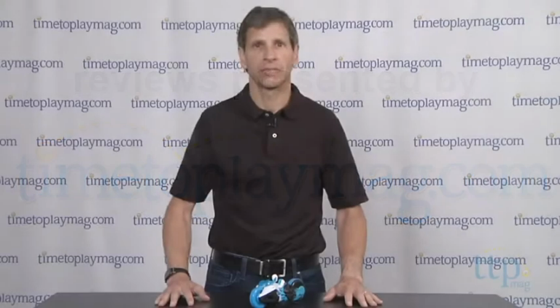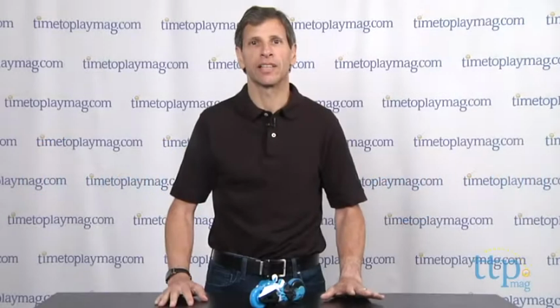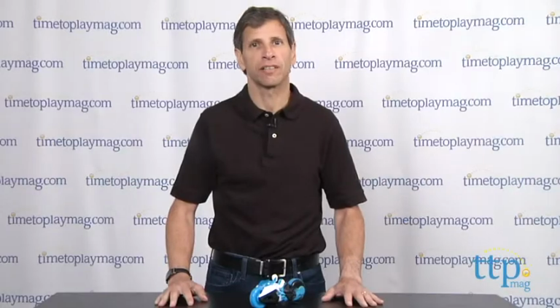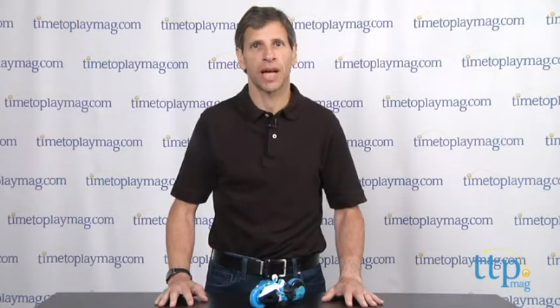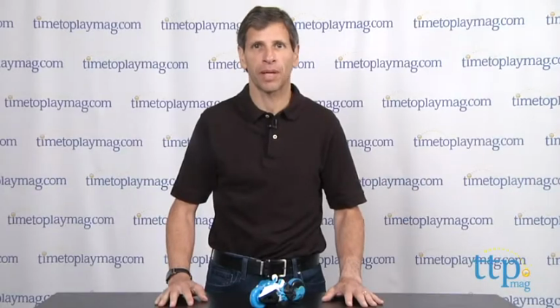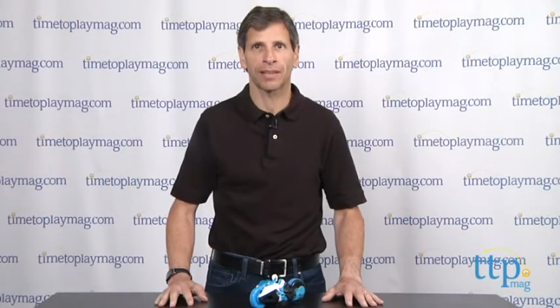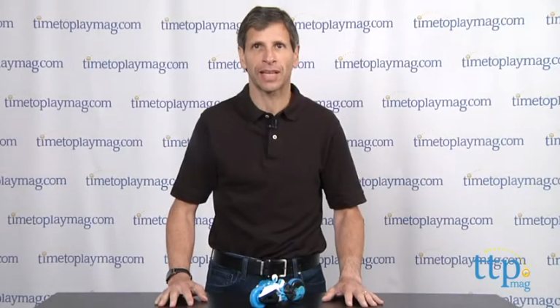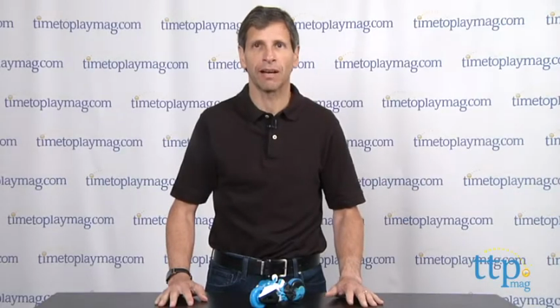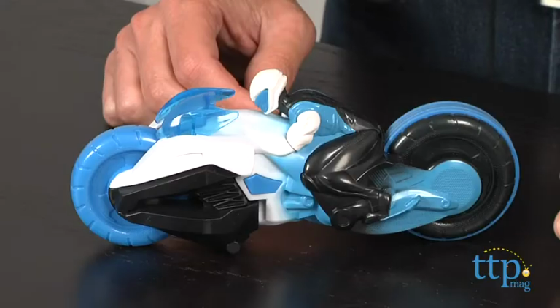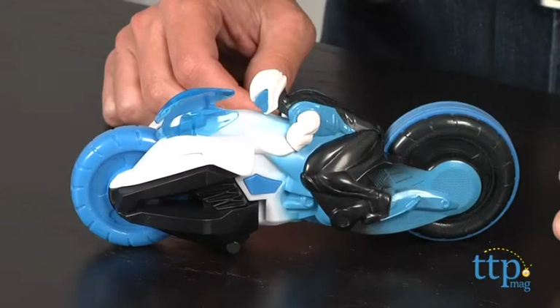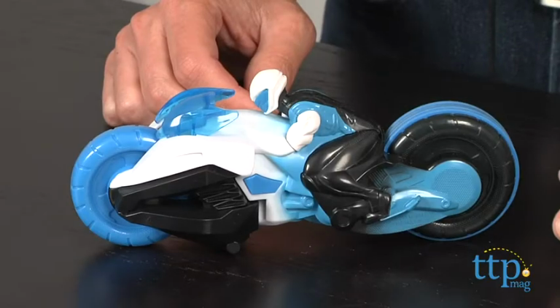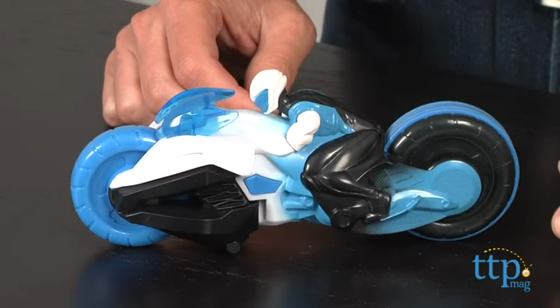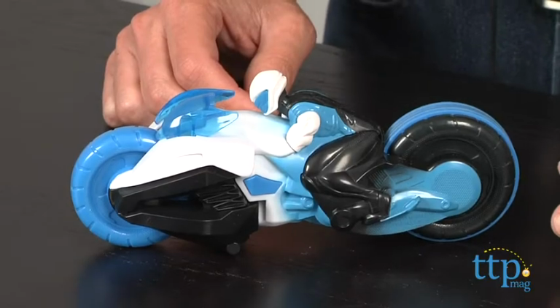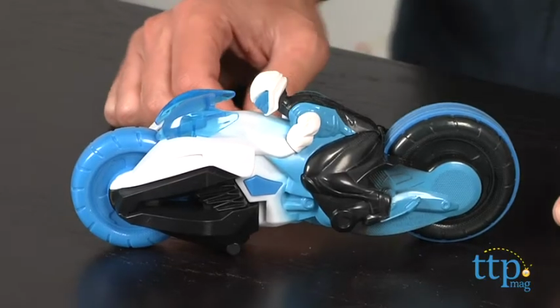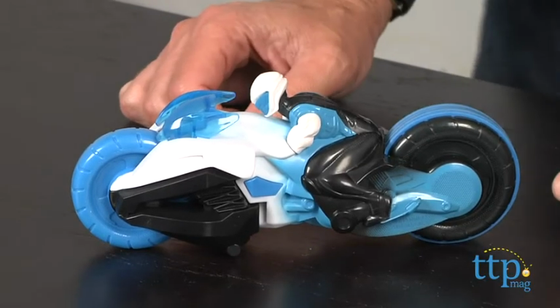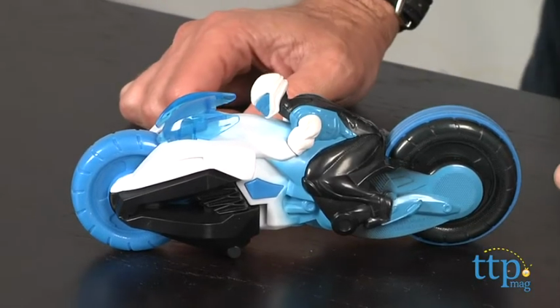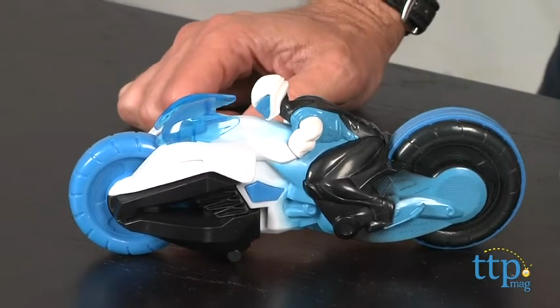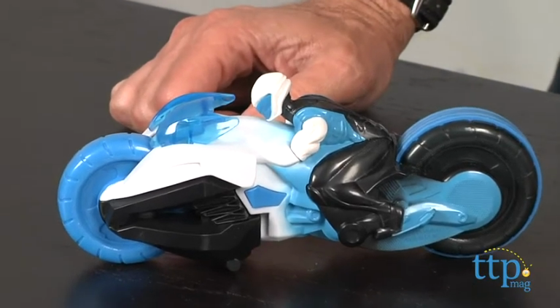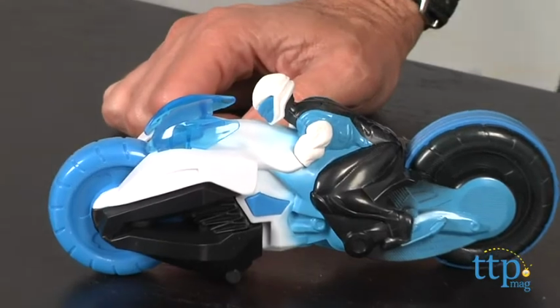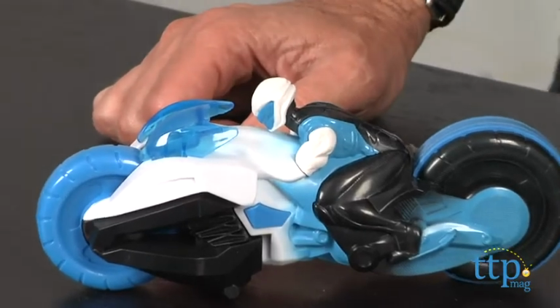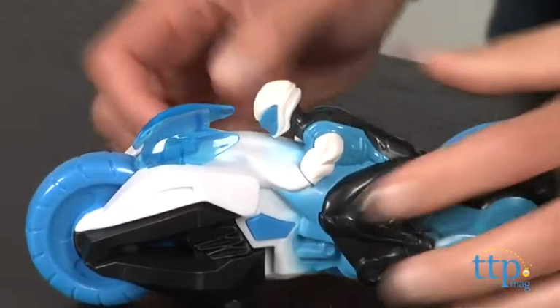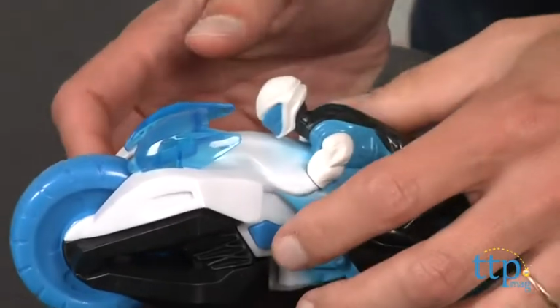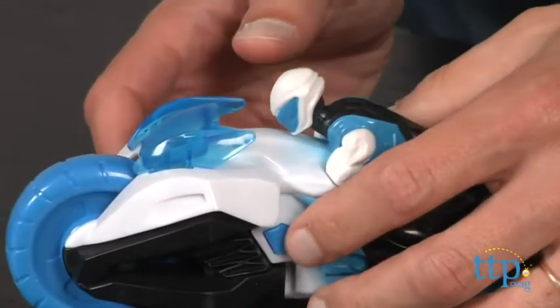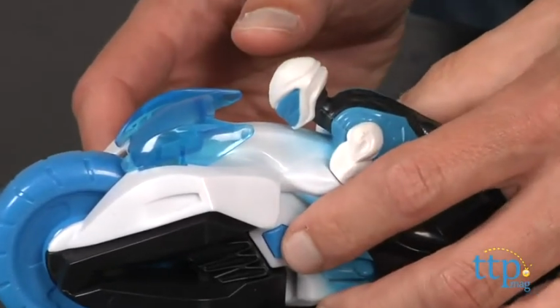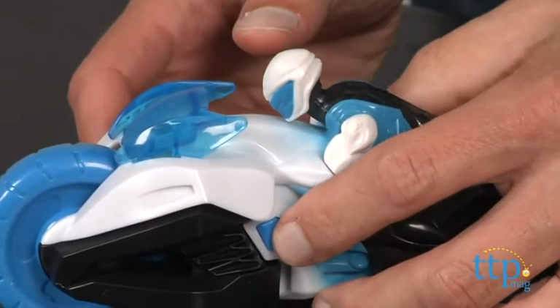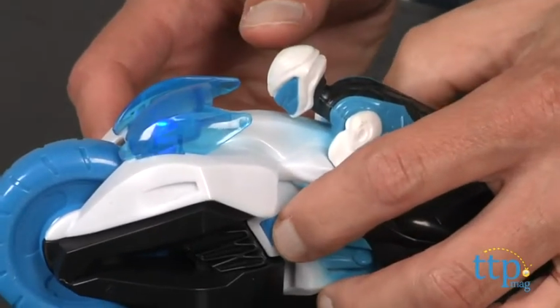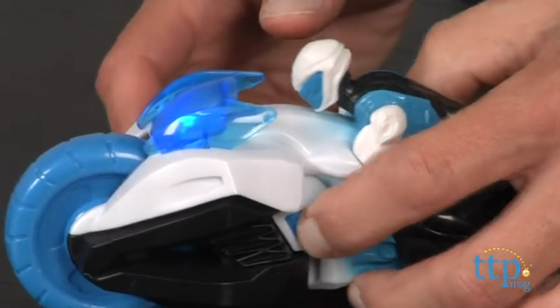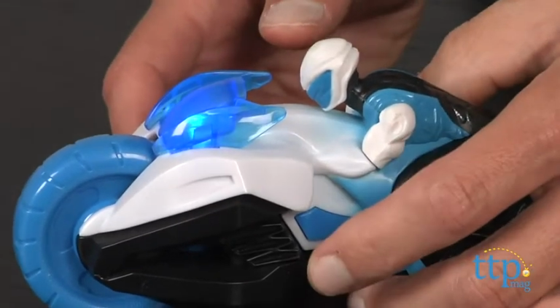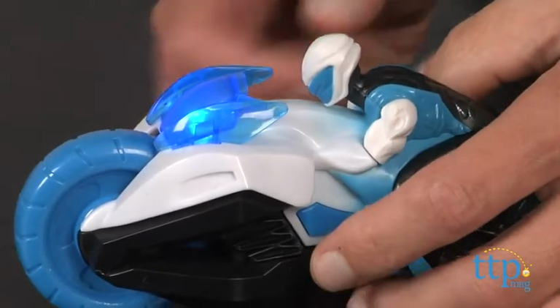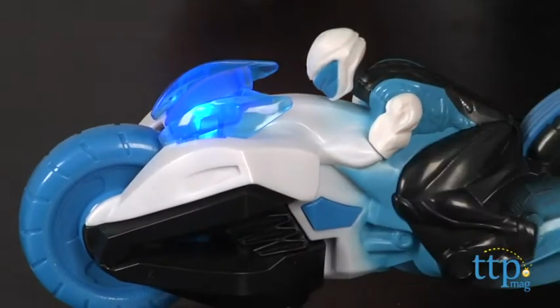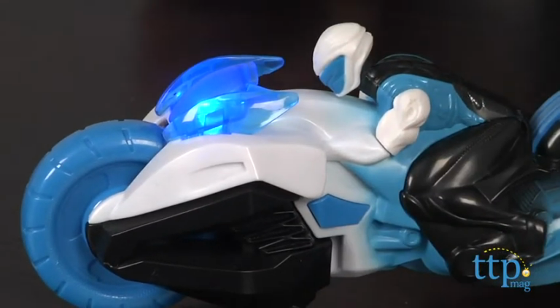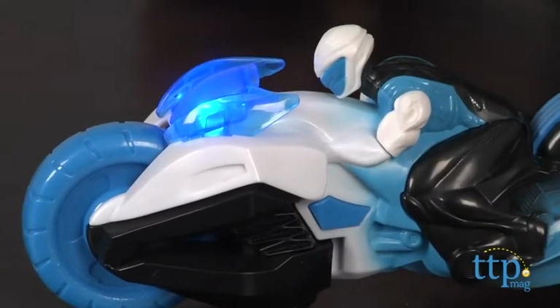Hey, this is Jim from TimeToPlayMag.com. This is the MaxSteel Turbo Bike. This turbo bike lights up — all you have to do is press a button and you can see the lights.